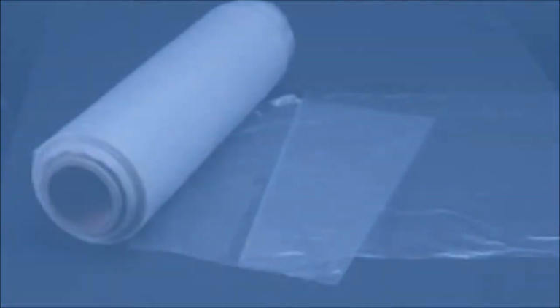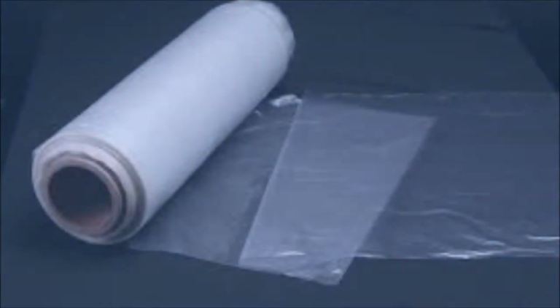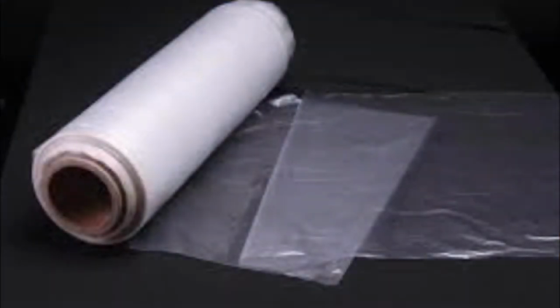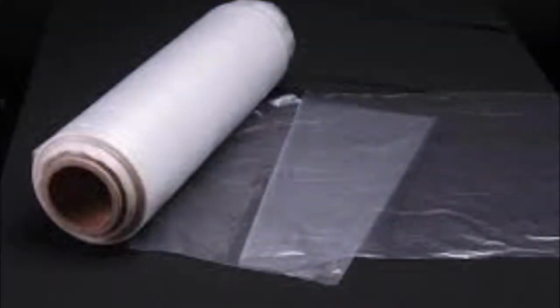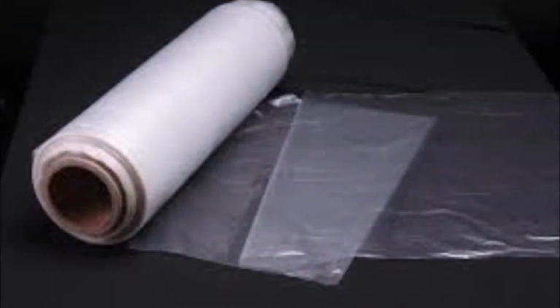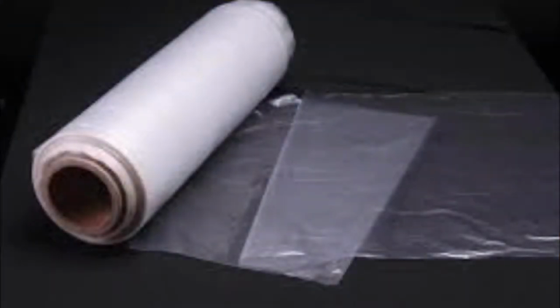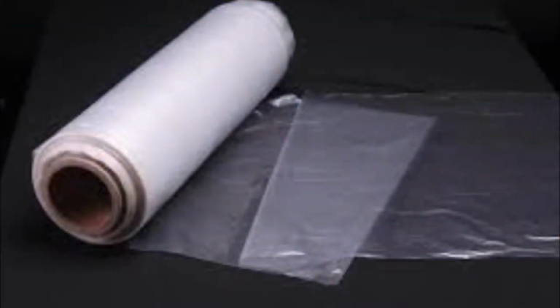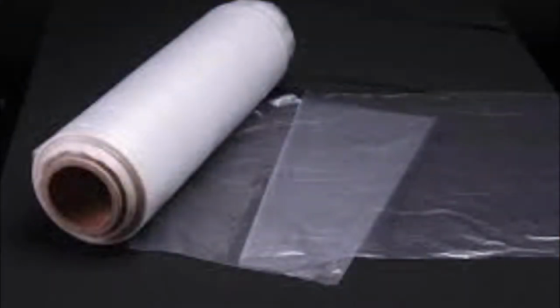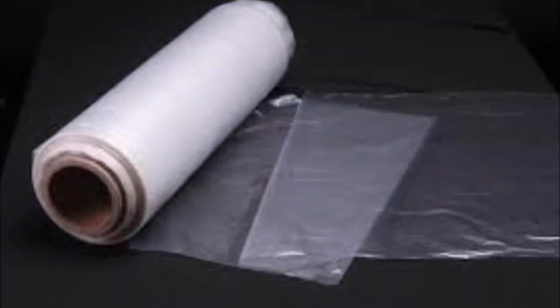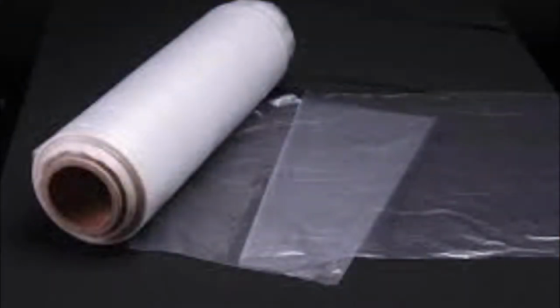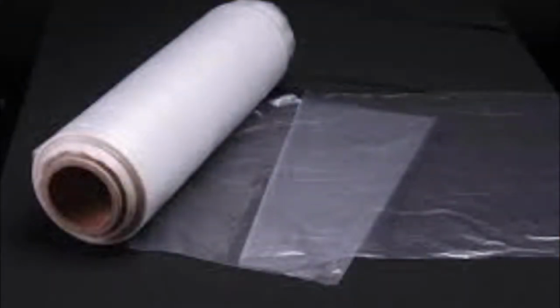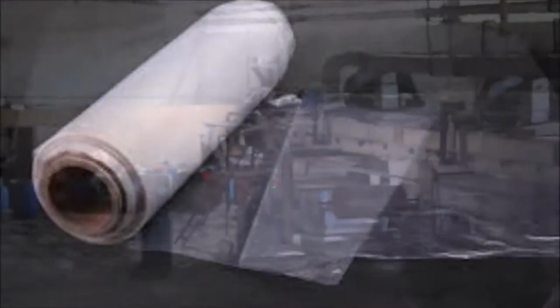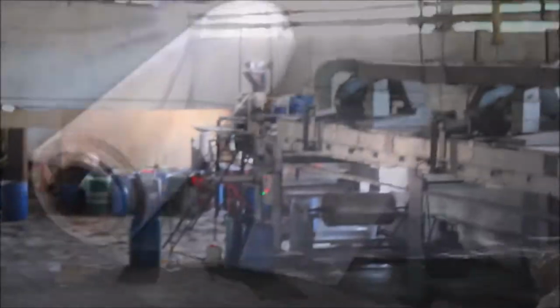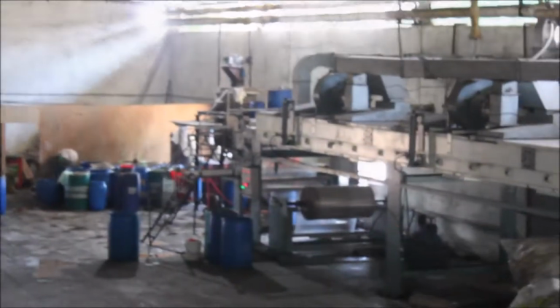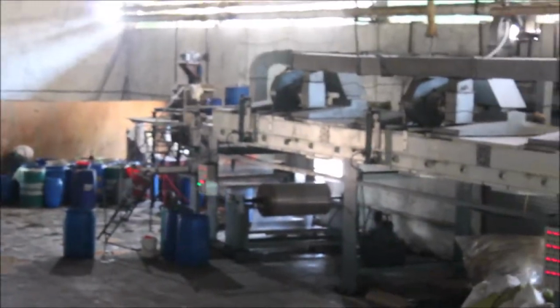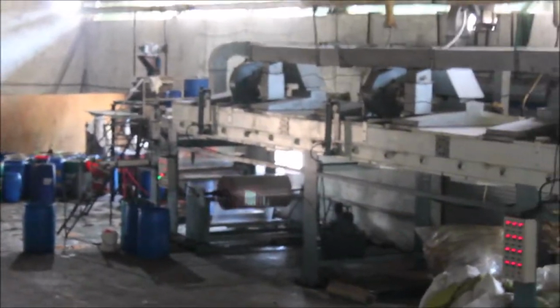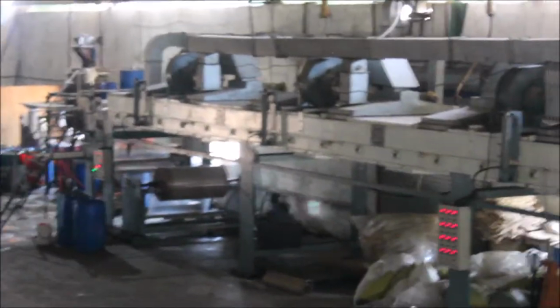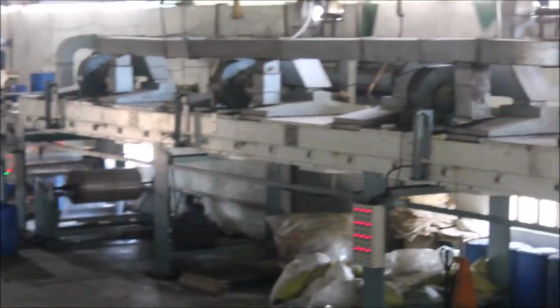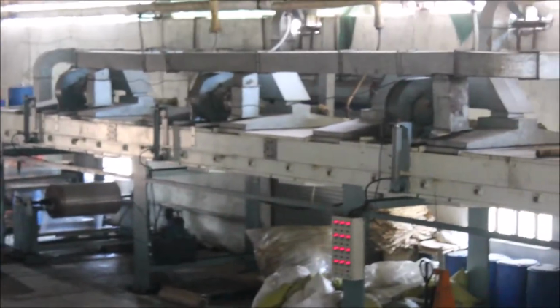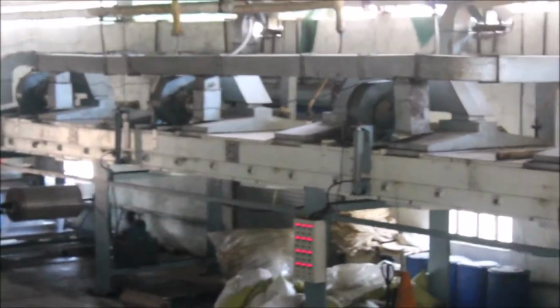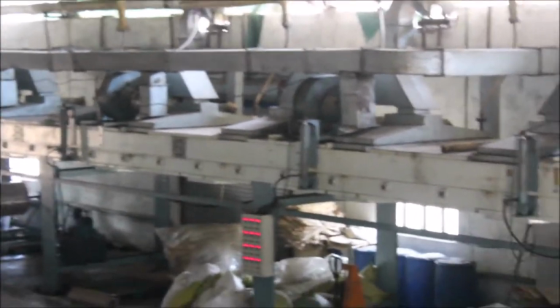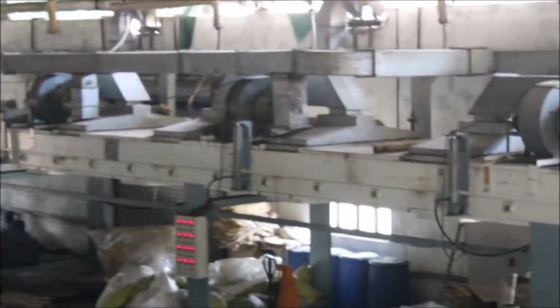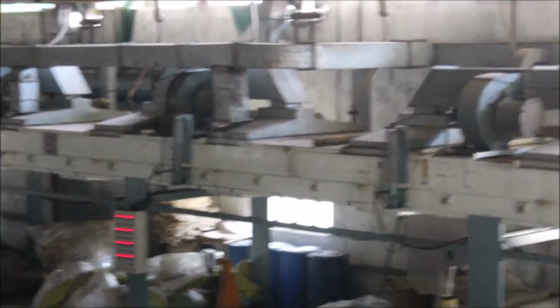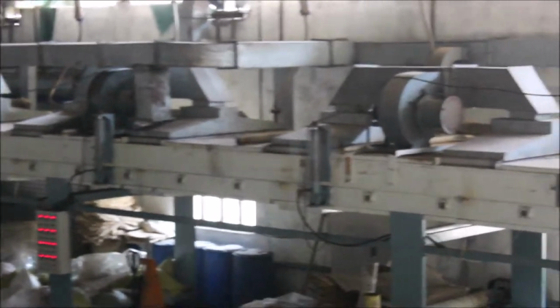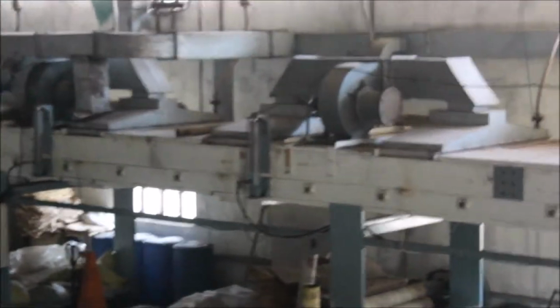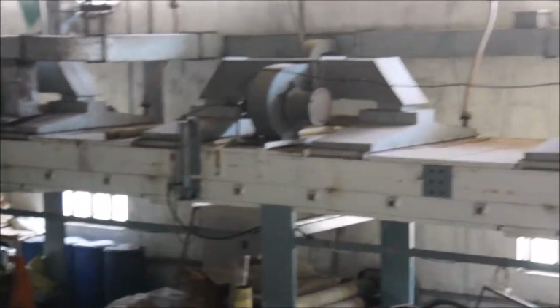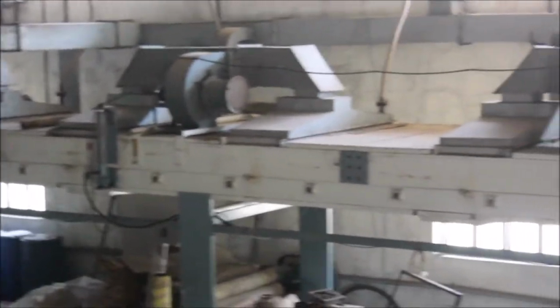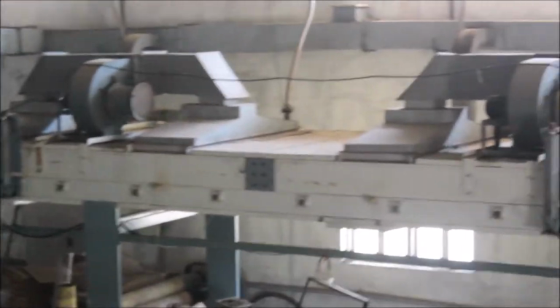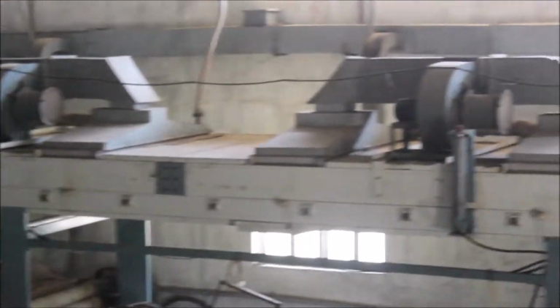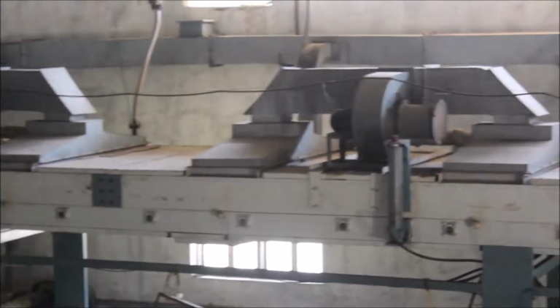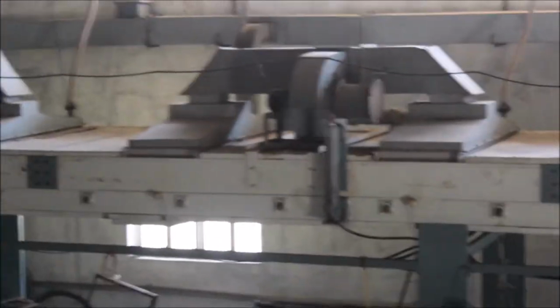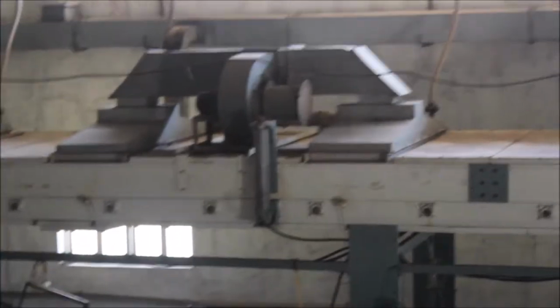Water-soluble film is a biodegradable film and facilitates water-soluble small-dose packaging of detergents, water treatment chemicals, agrochemicals, and dyes. This is the water-soluble film factory.